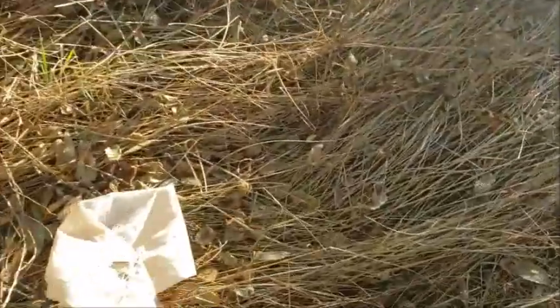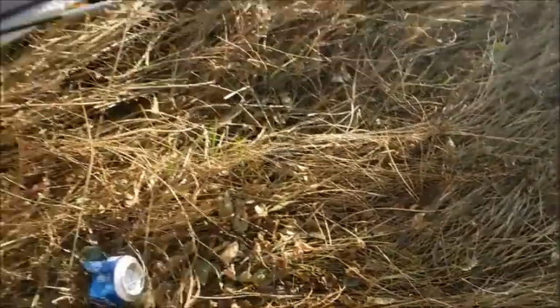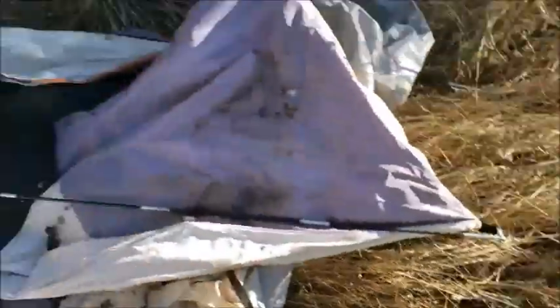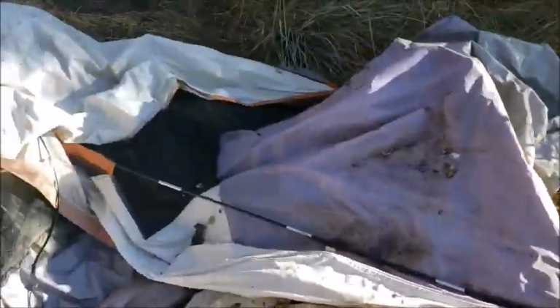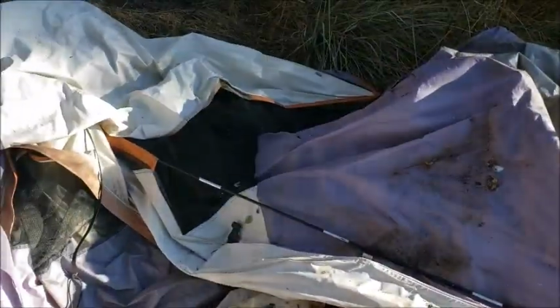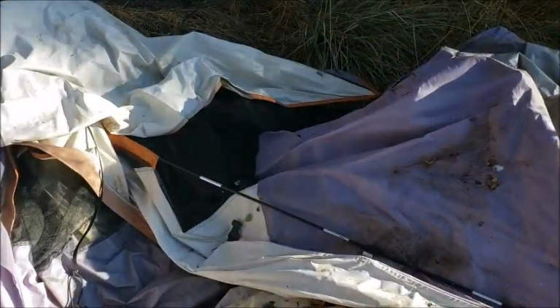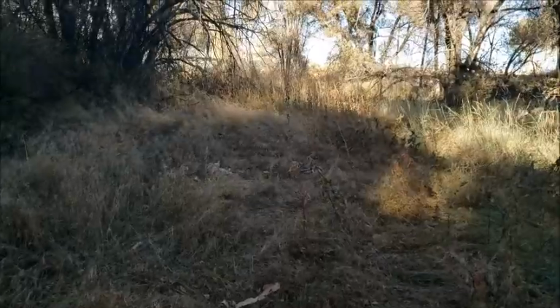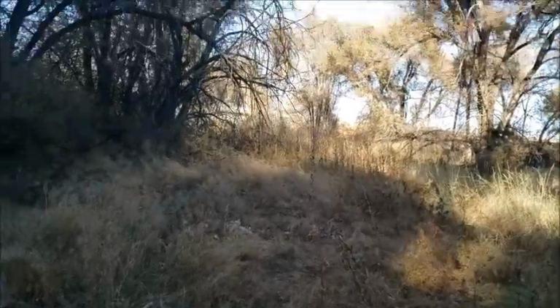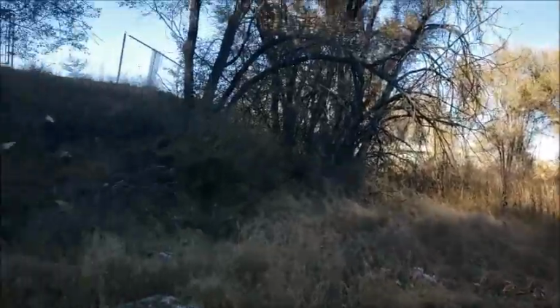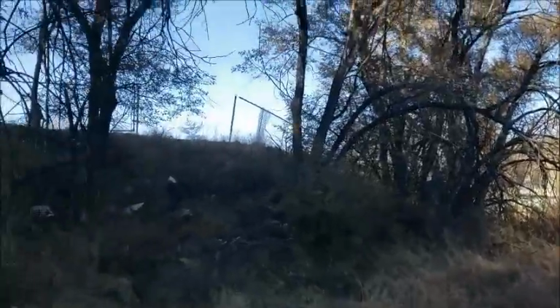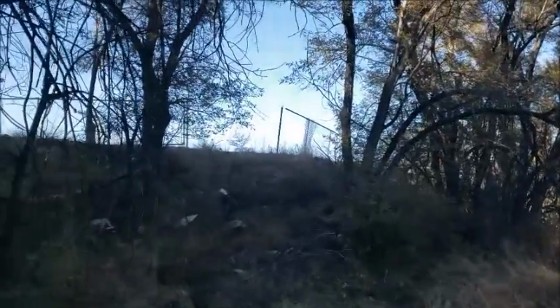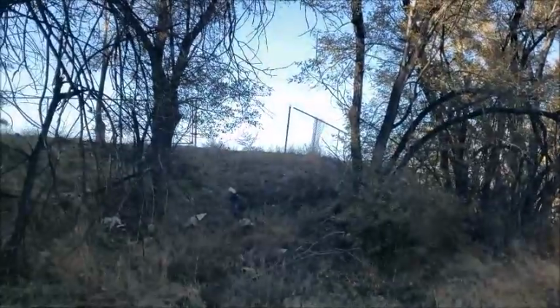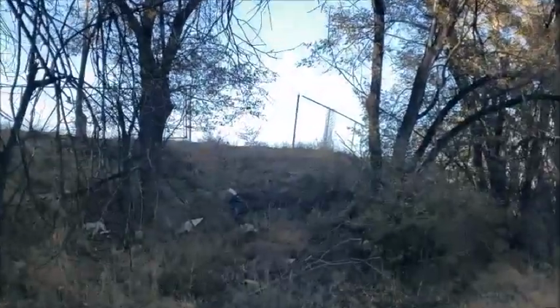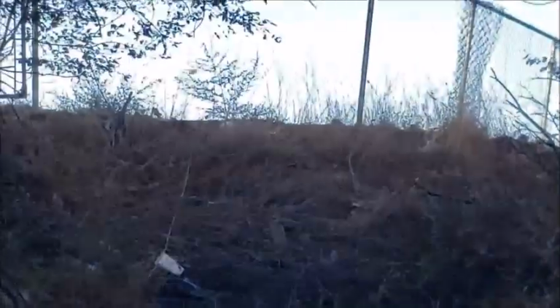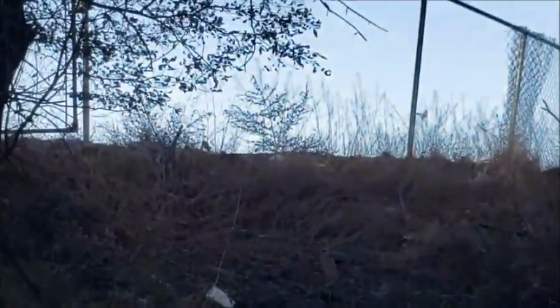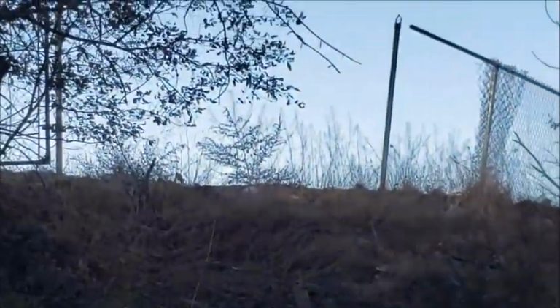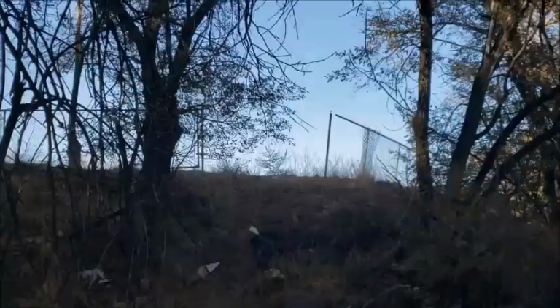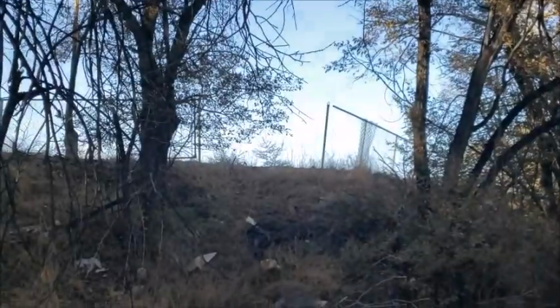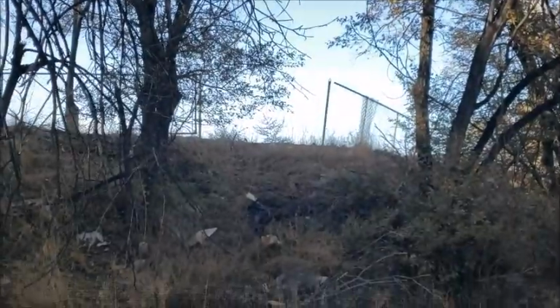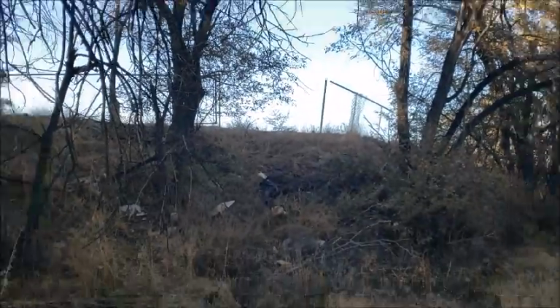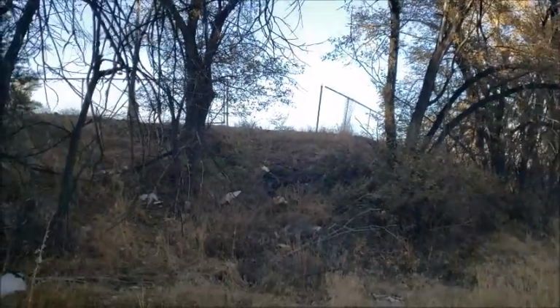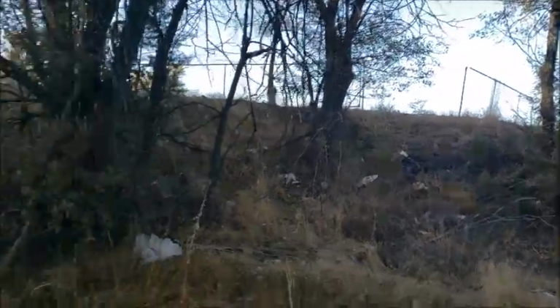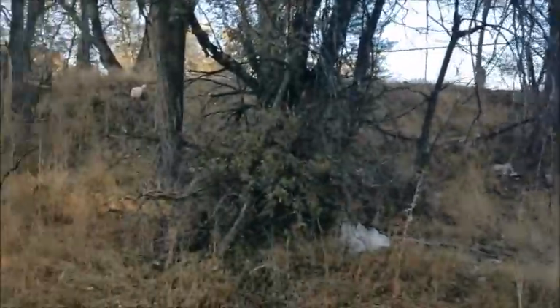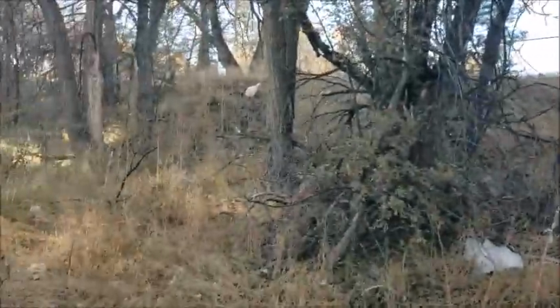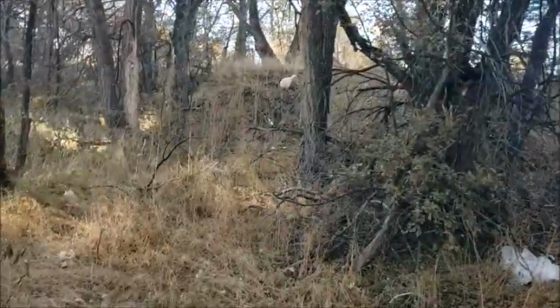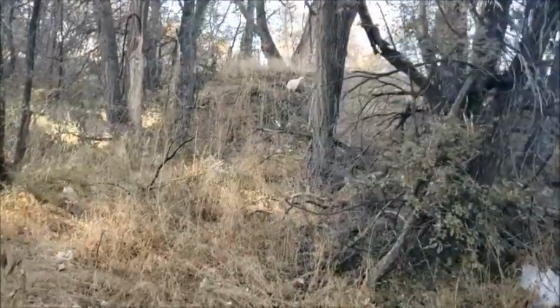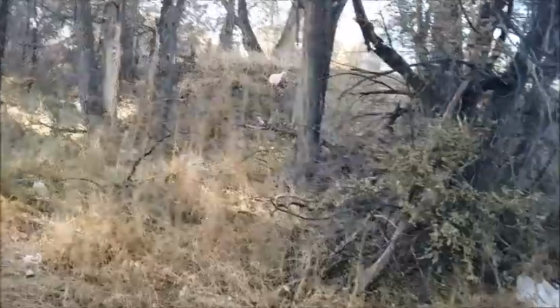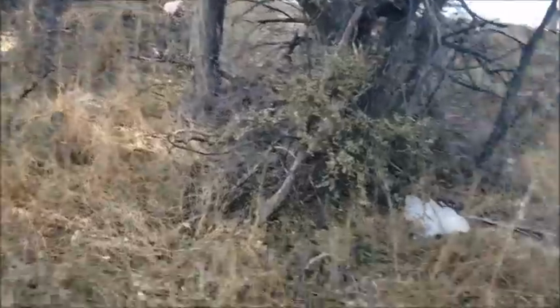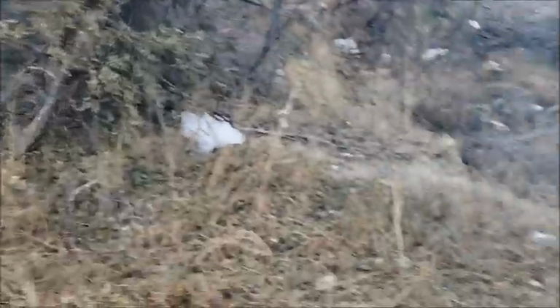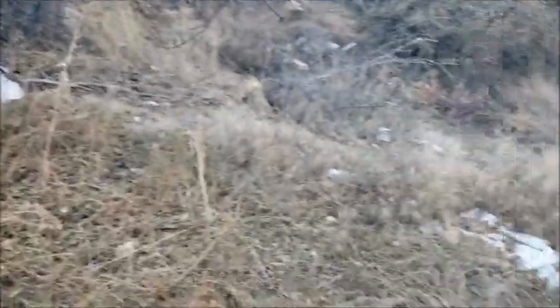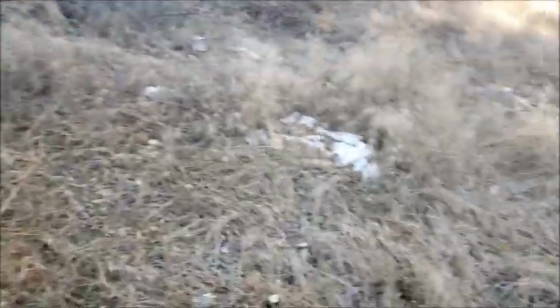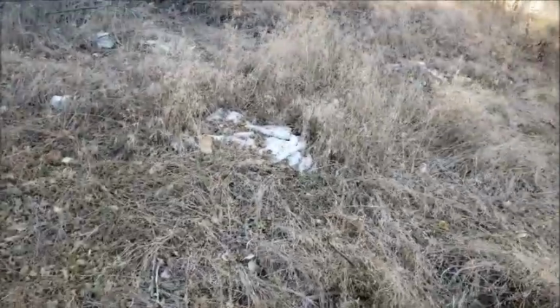That's about it. Right back a little further it's a church. They opened up the fence there — that's neat. Looks like there's been quite a bit of activity, probably homeless activity.